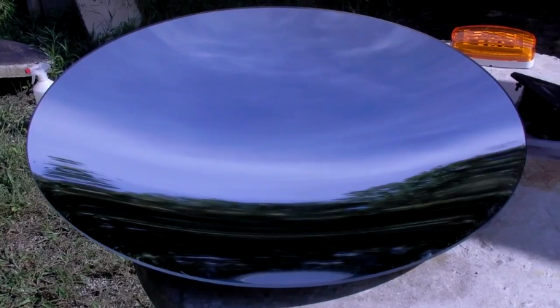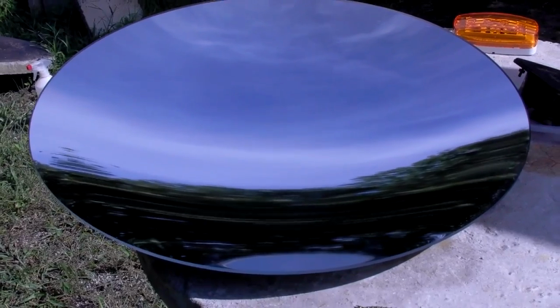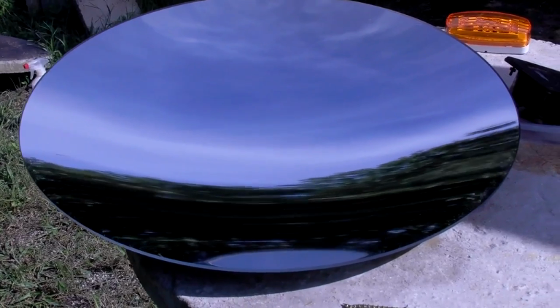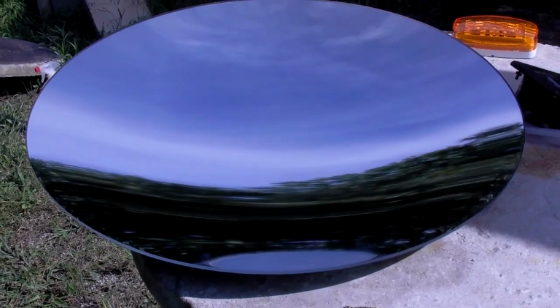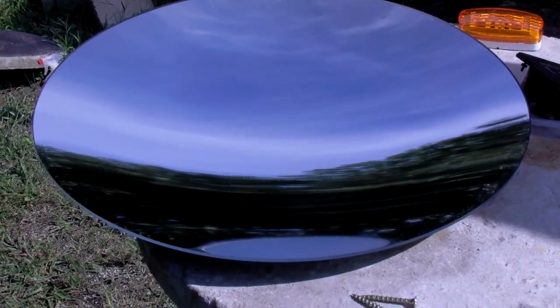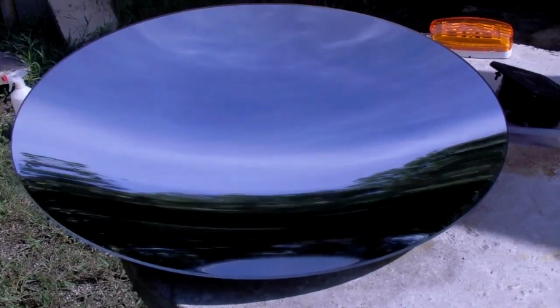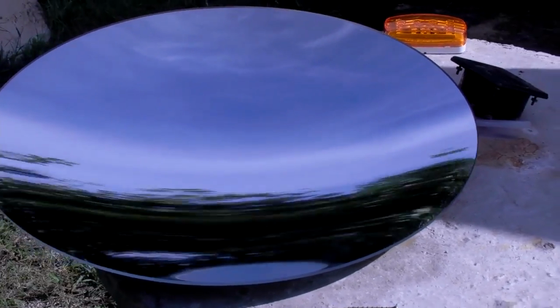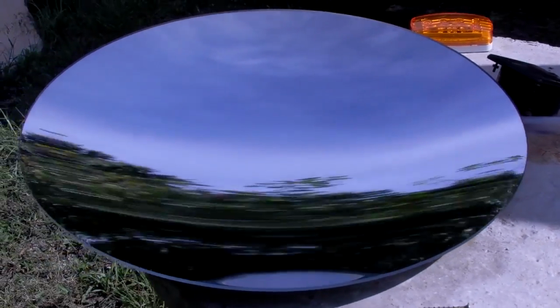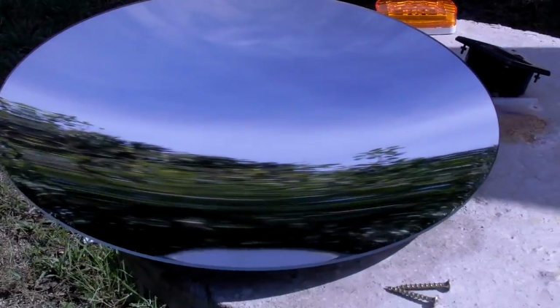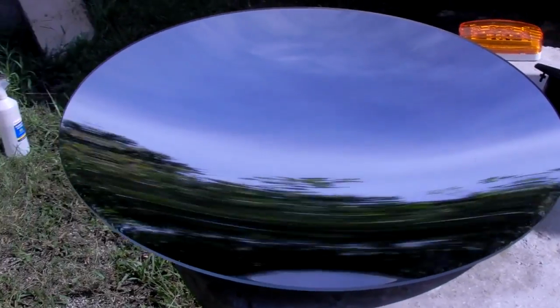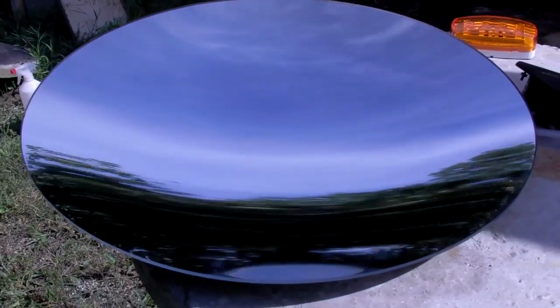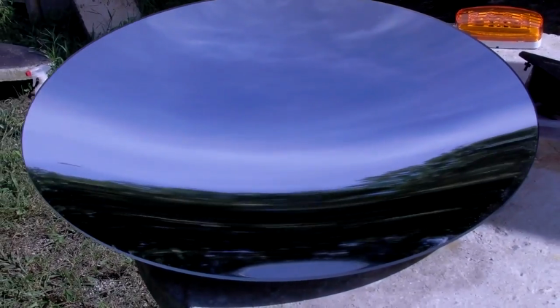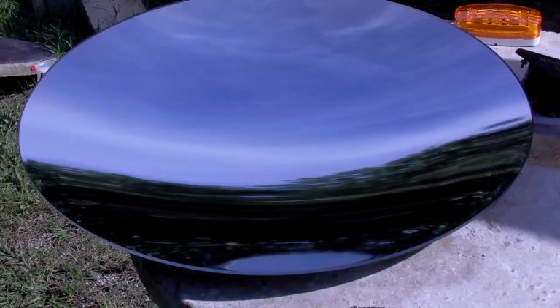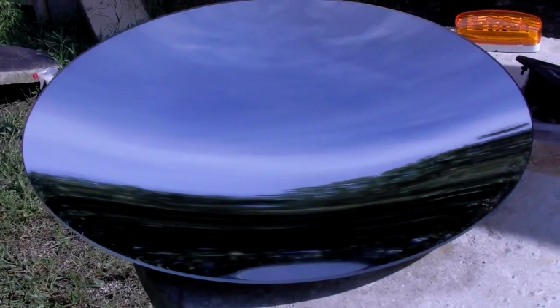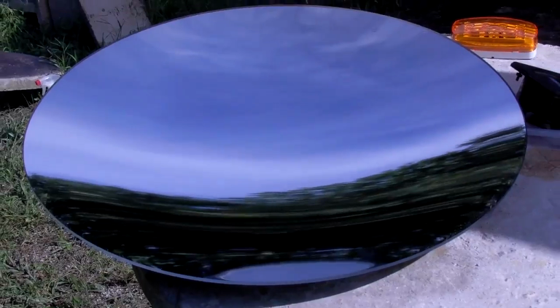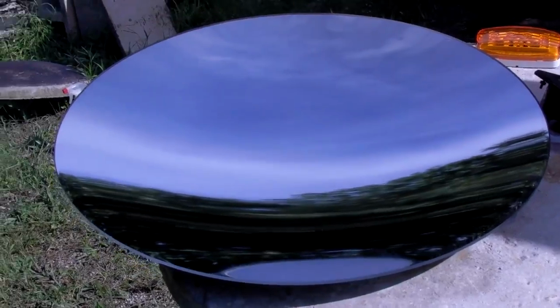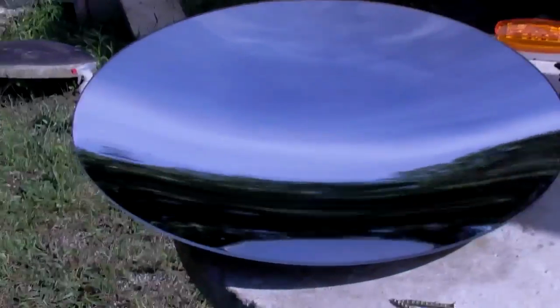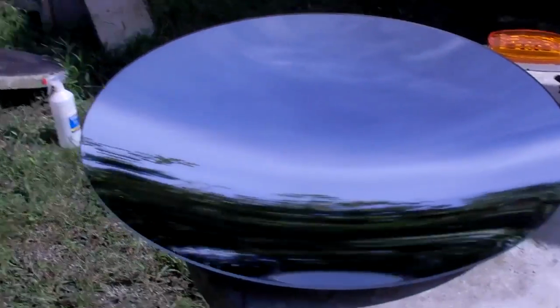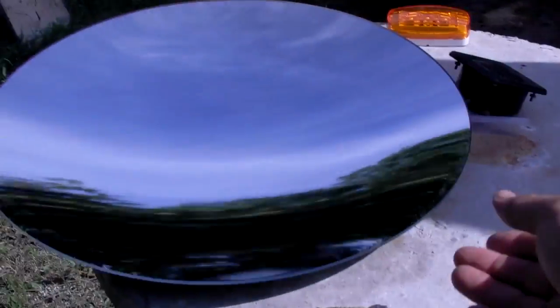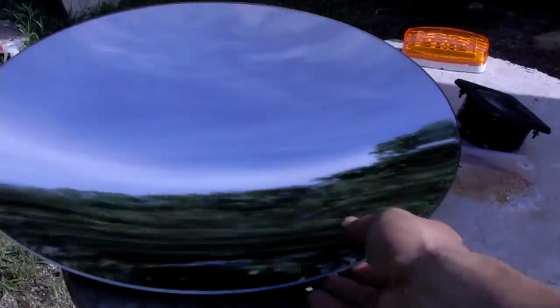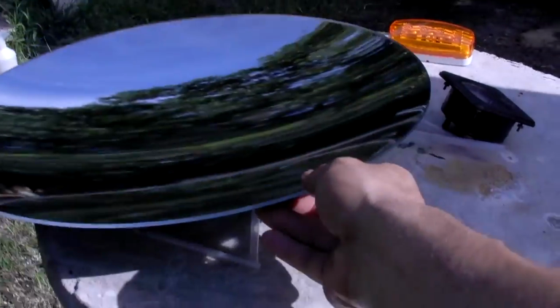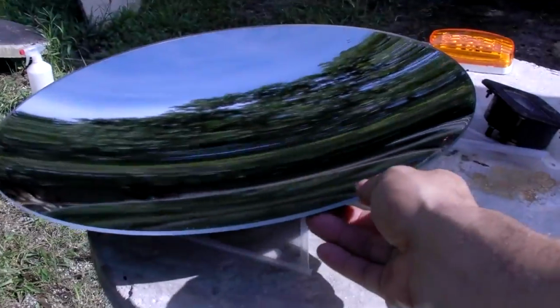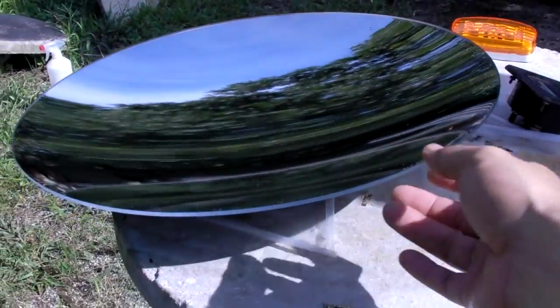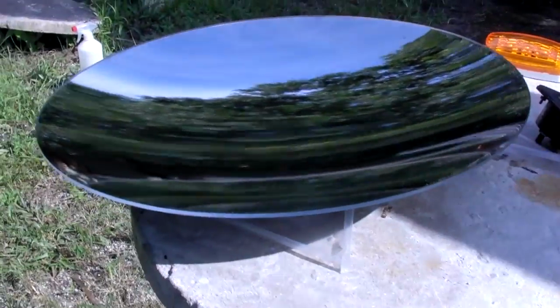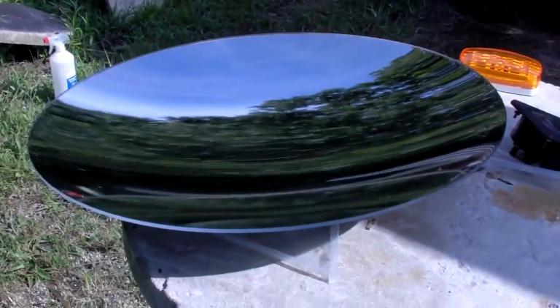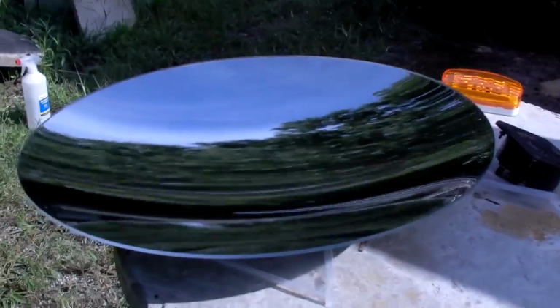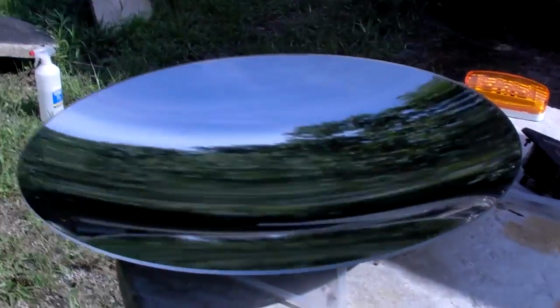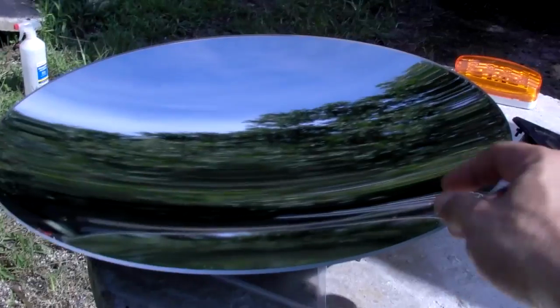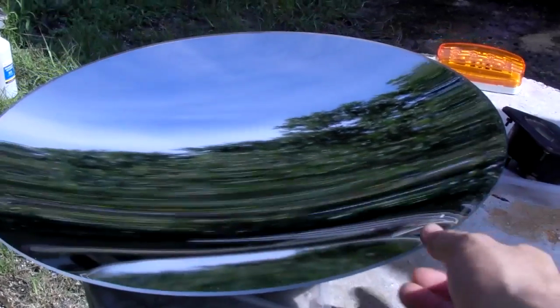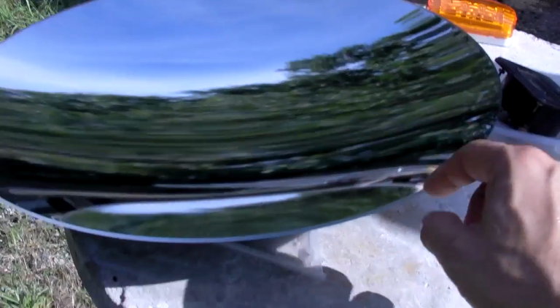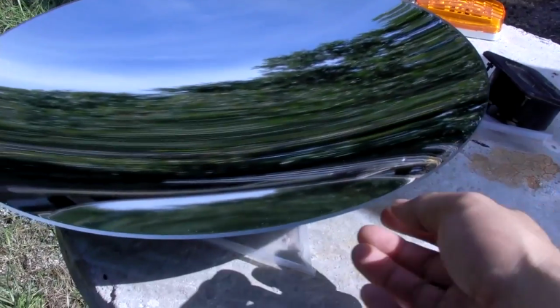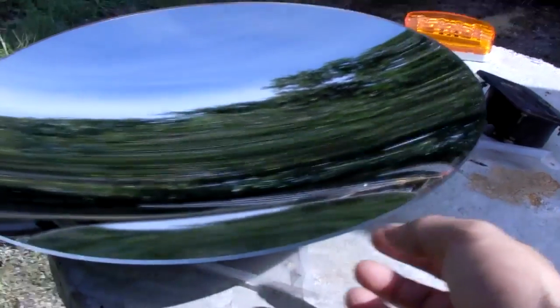Hello there, I'm your host Dan Rojas. I have a 17-inch parabolic mirror here, and I get asked a lot about different ways of mounting these mirrors. This is an acrylic mirror — kind of like a plexiglass material — and it's actually a second surface mirror.